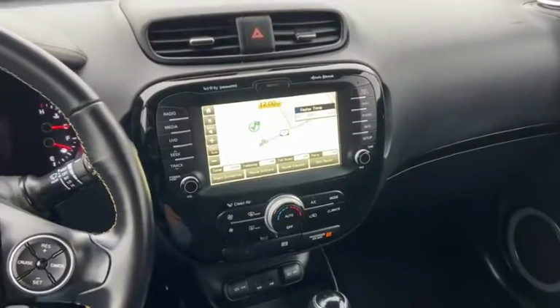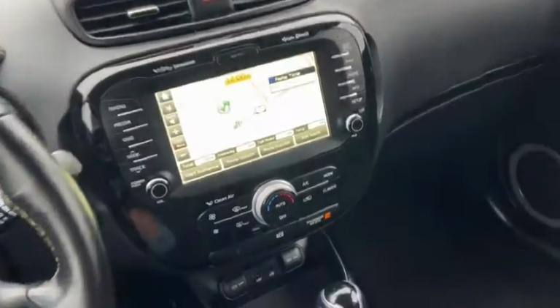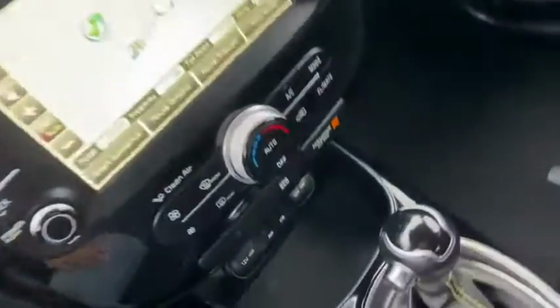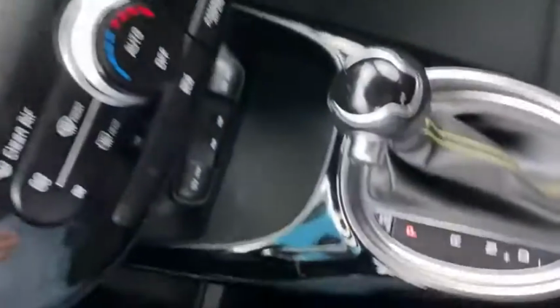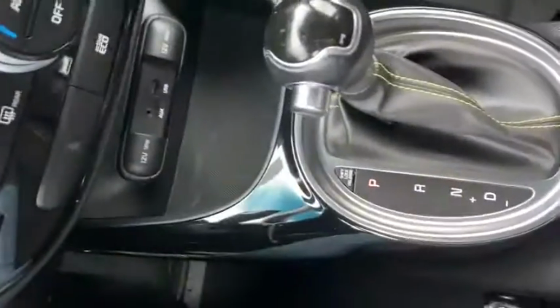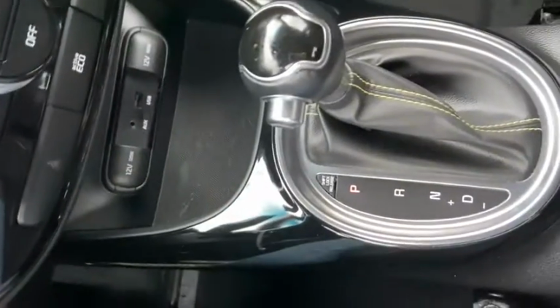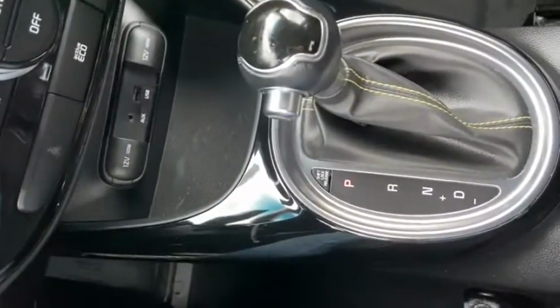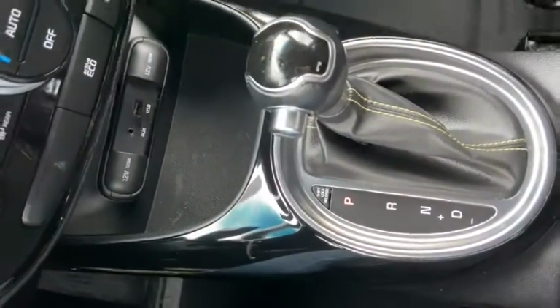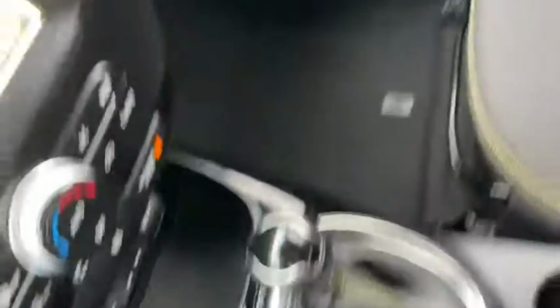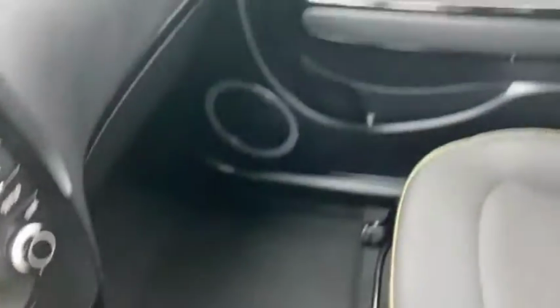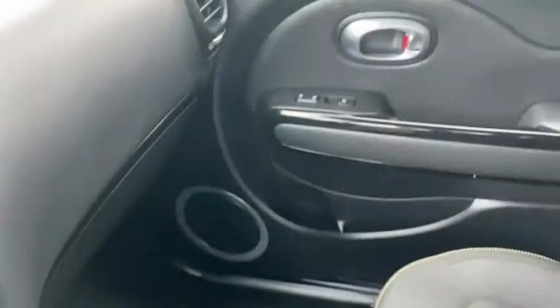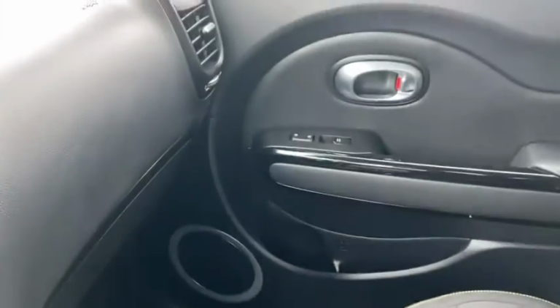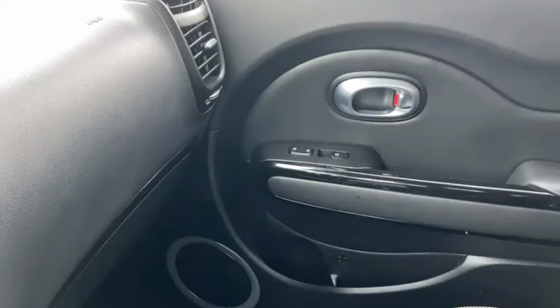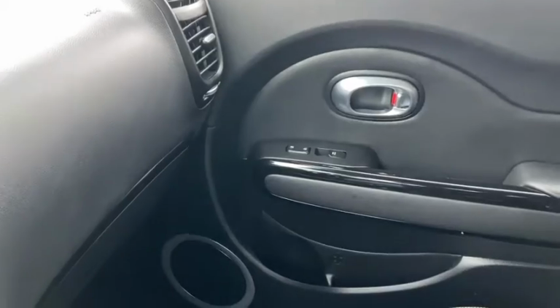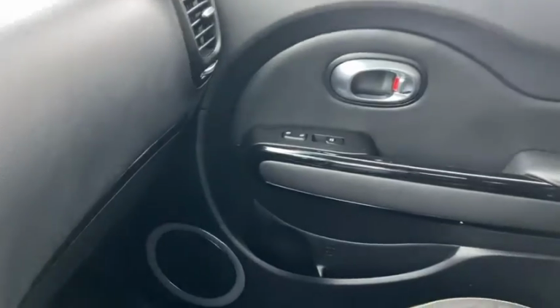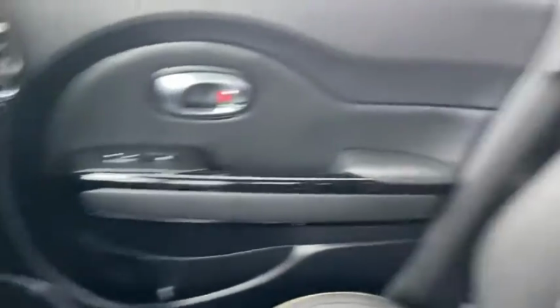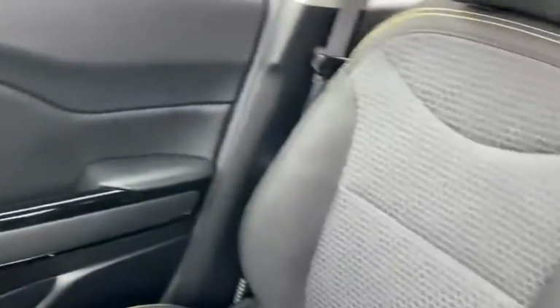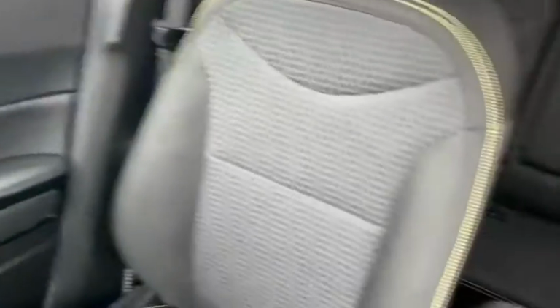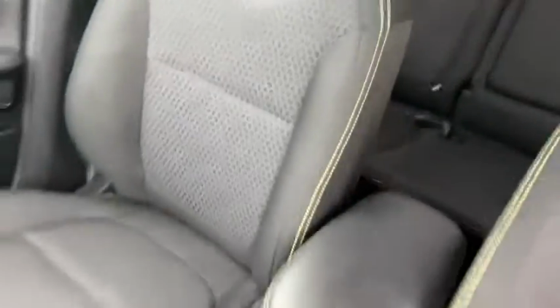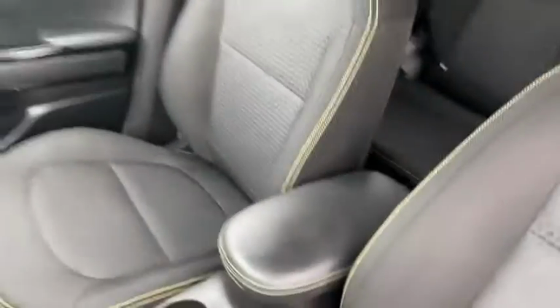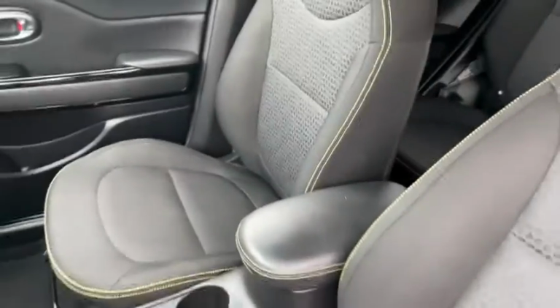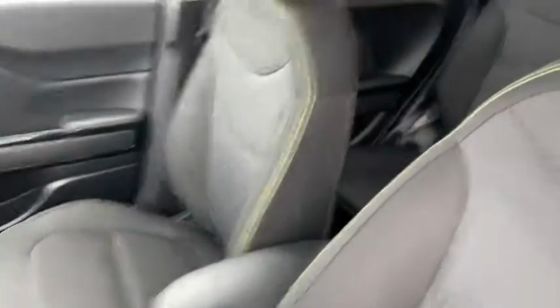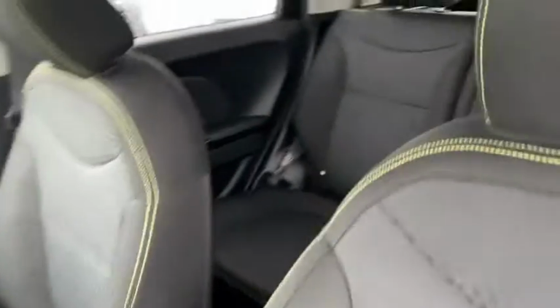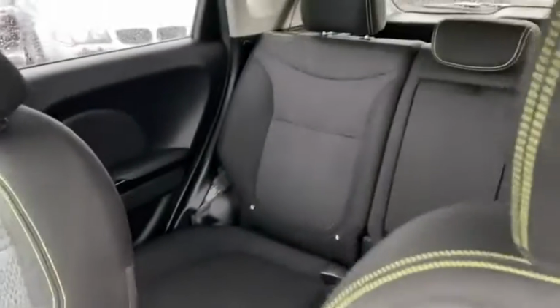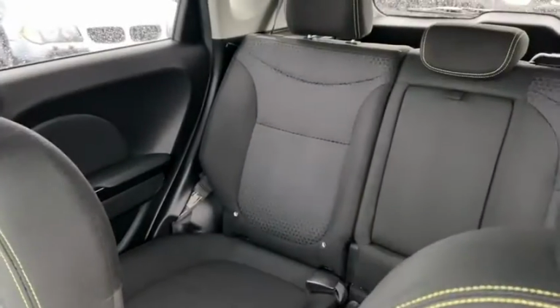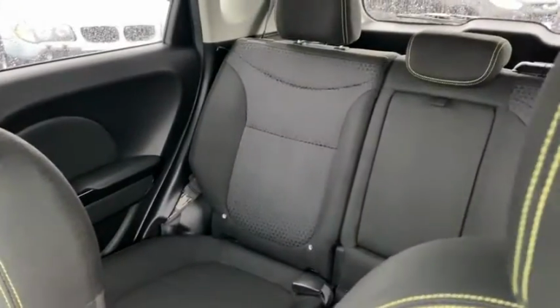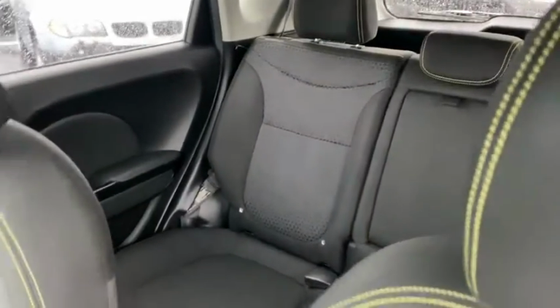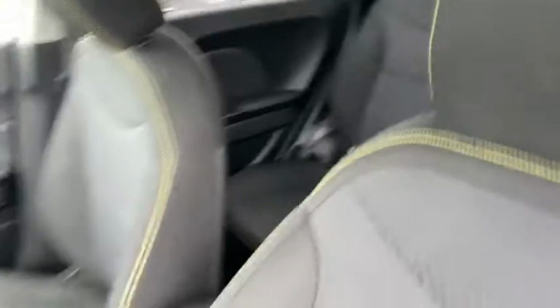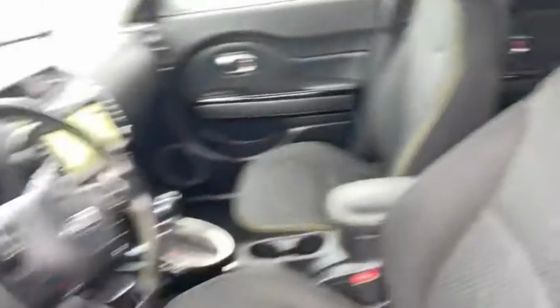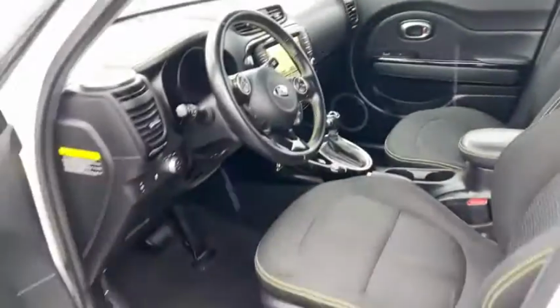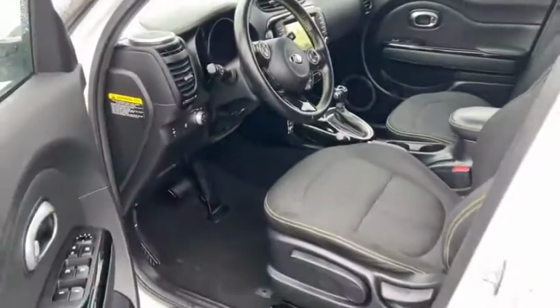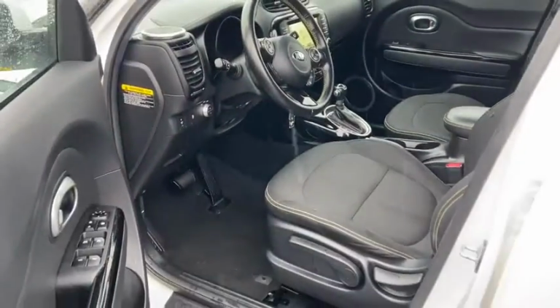Remote keyless entry, panic alarm, brake assist, rear window wiper, driver vanity mirror, front reading lamps, tilt steering wheel, front bucket seats. Come see the car for yourself.